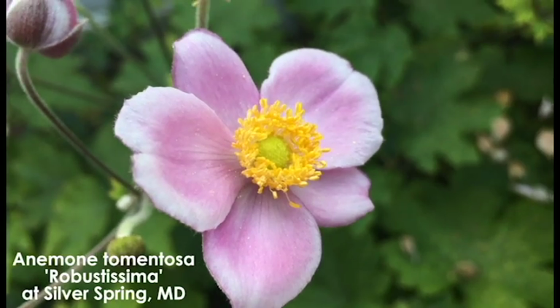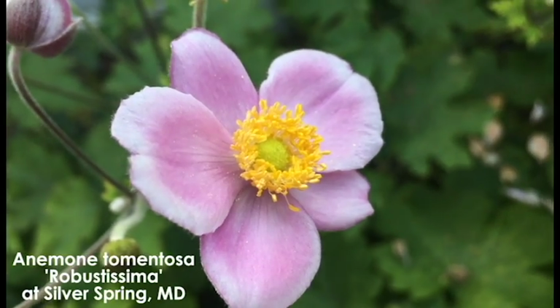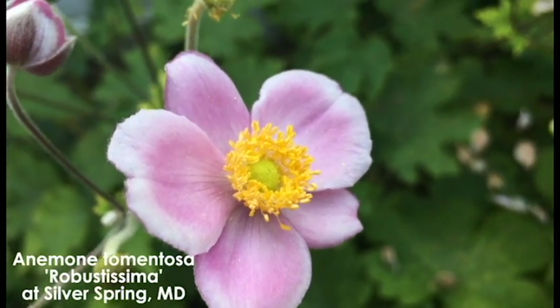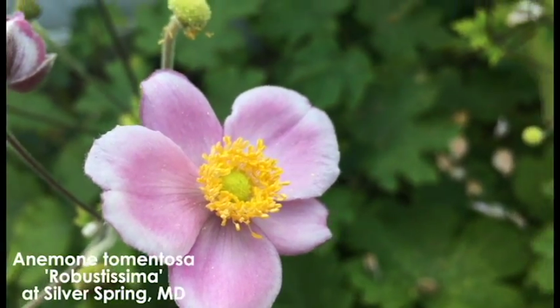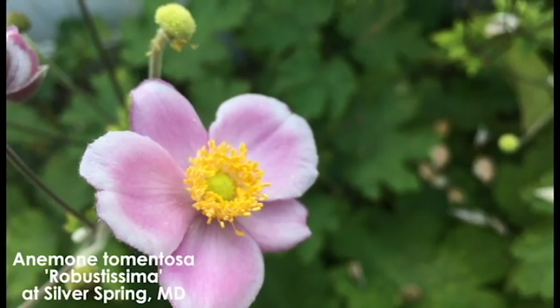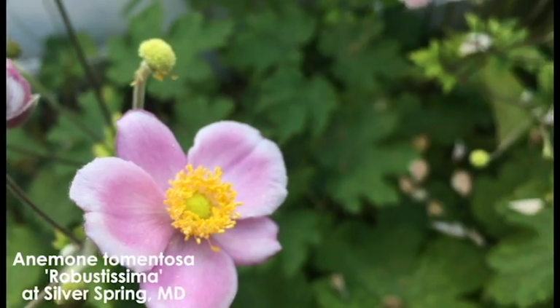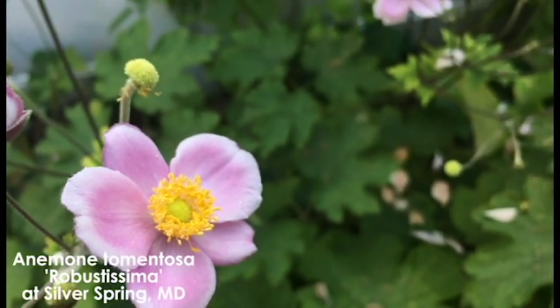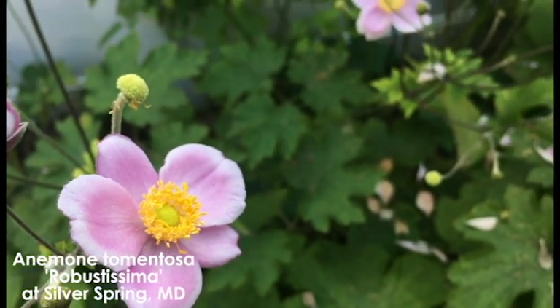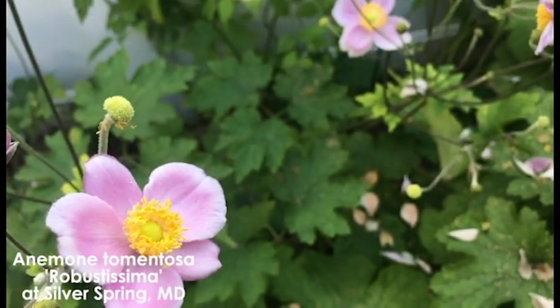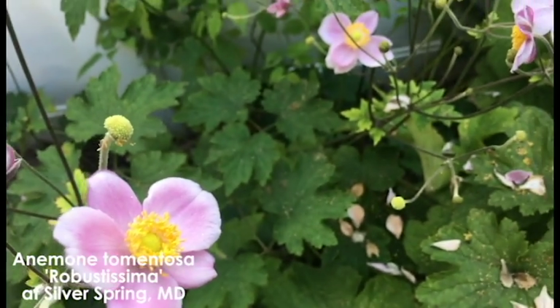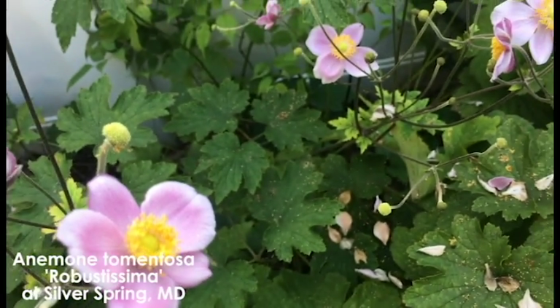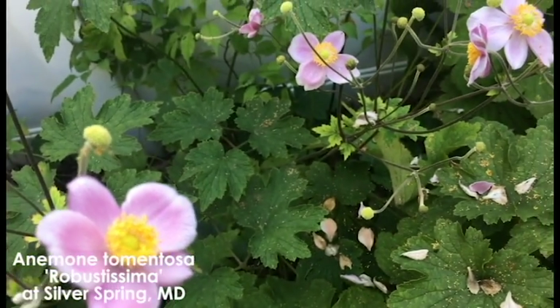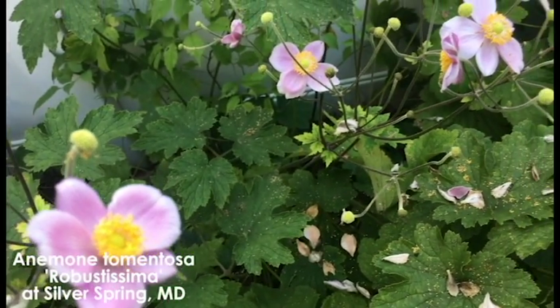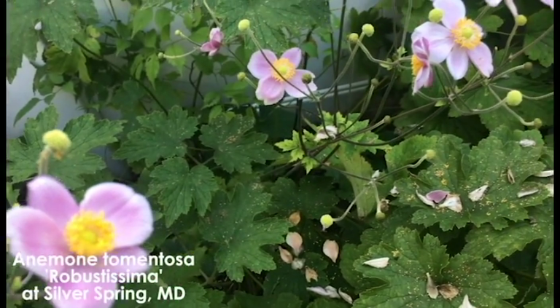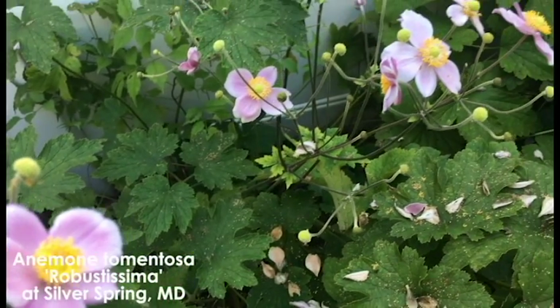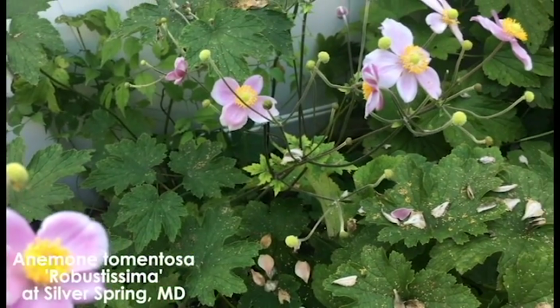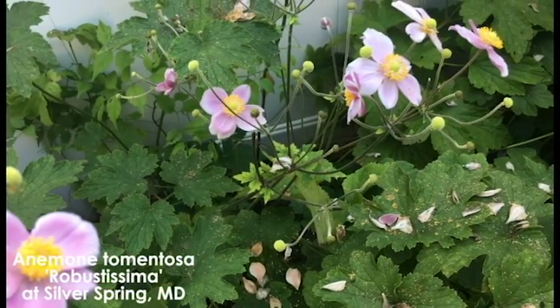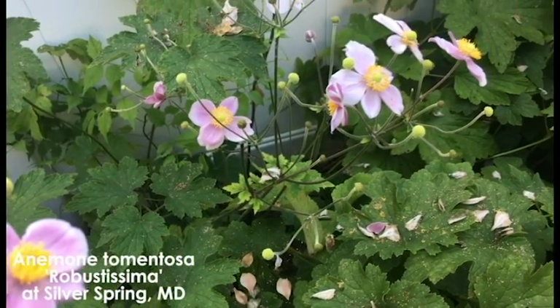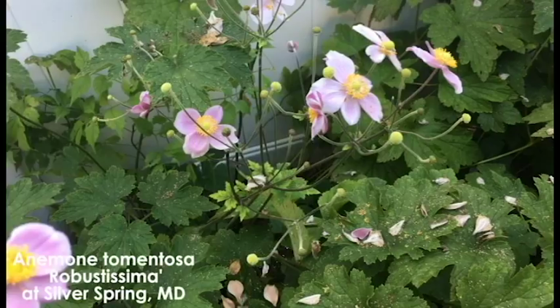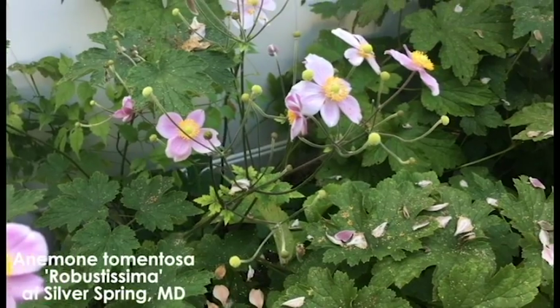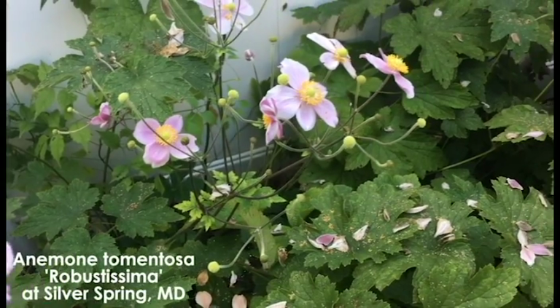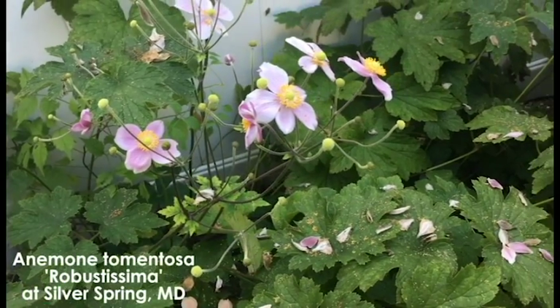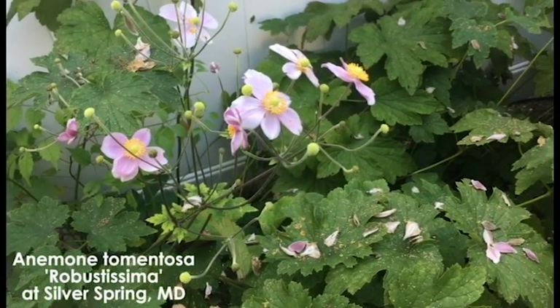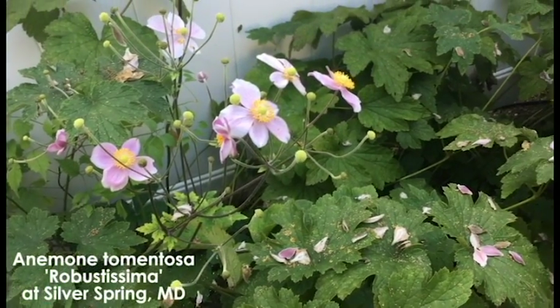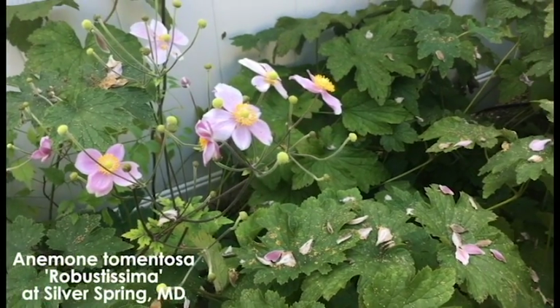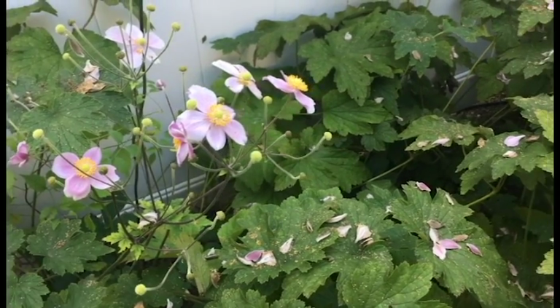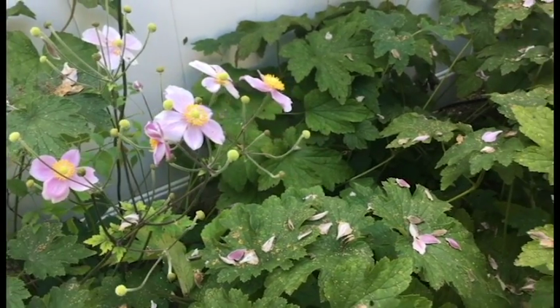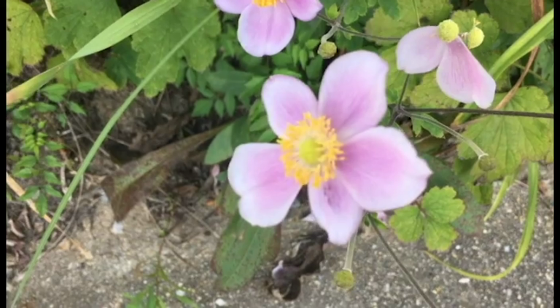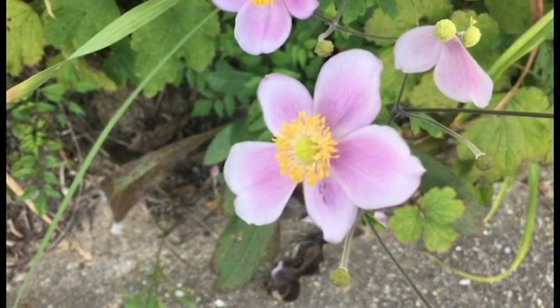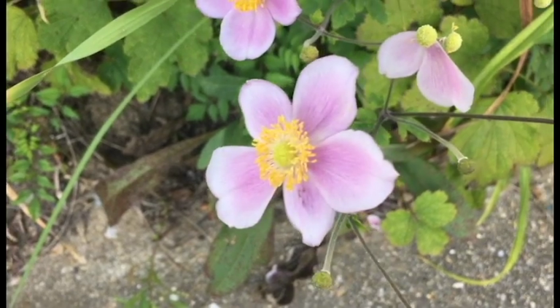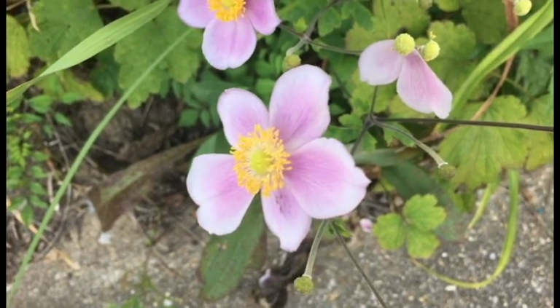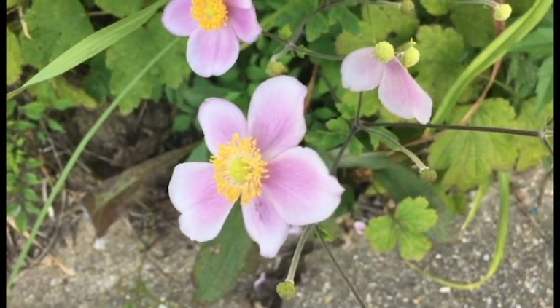Some varieties flower in the earlier part of the bloom cycle, like Robotissima, and by selecting different varieties you can have a show of 12 weeks of bloom.